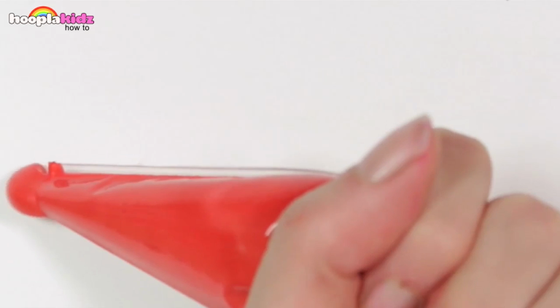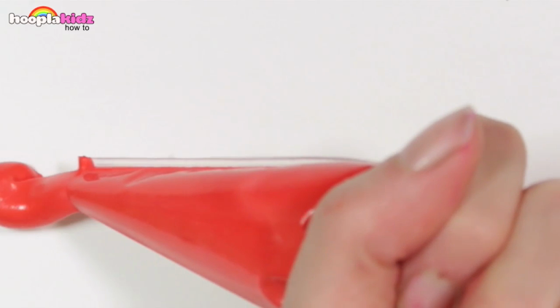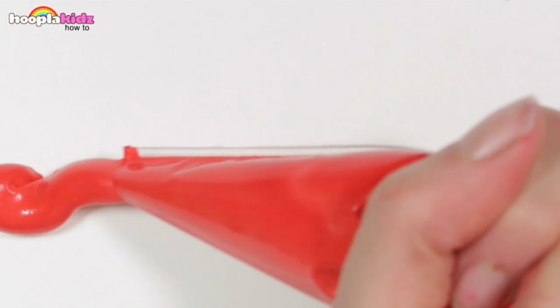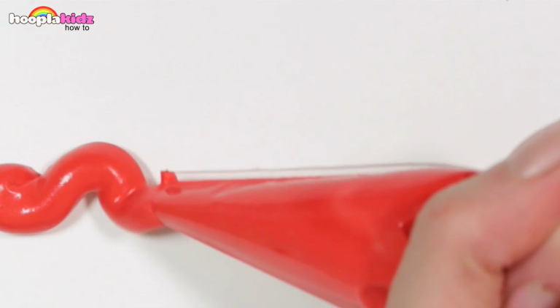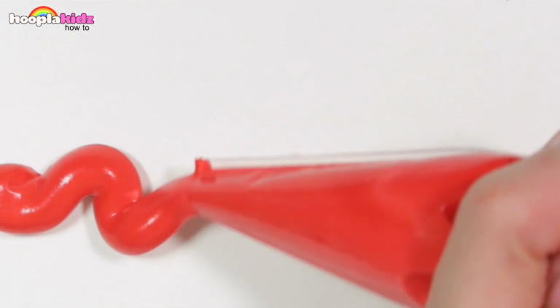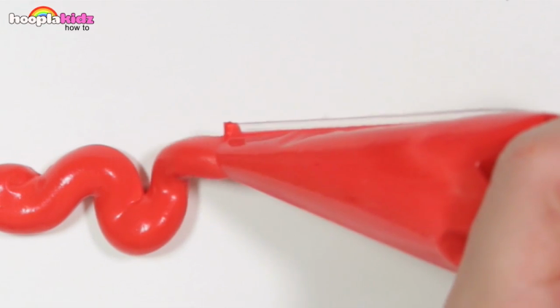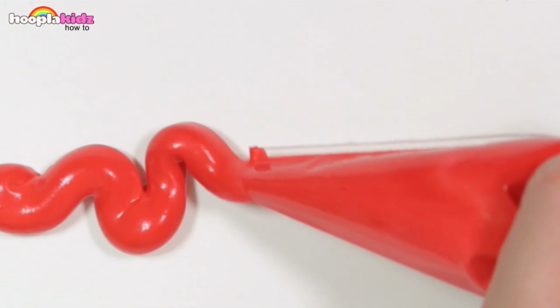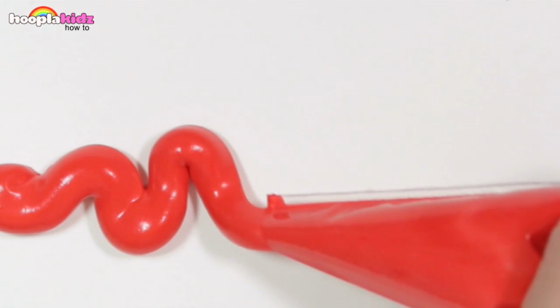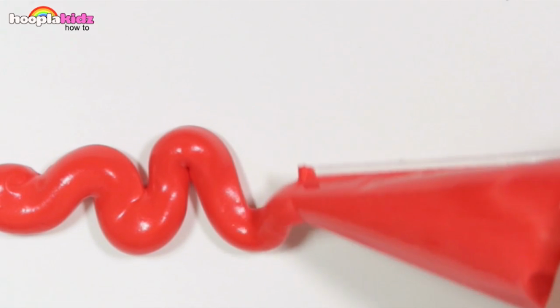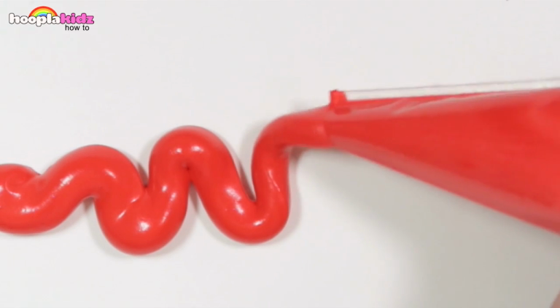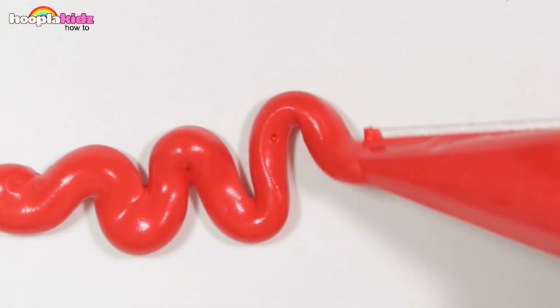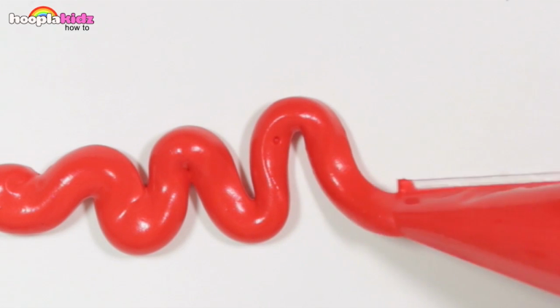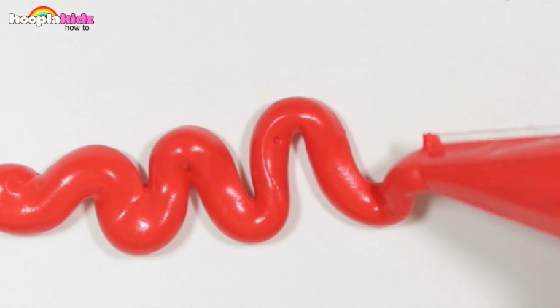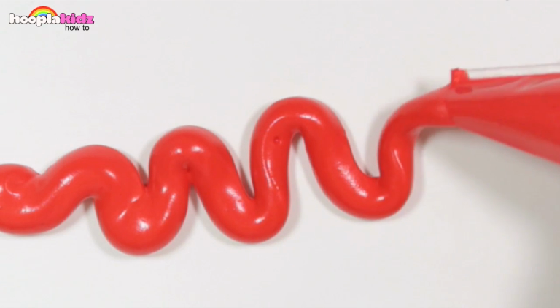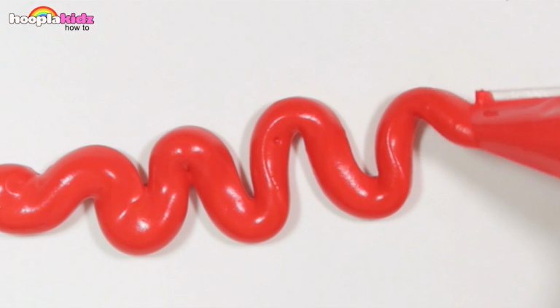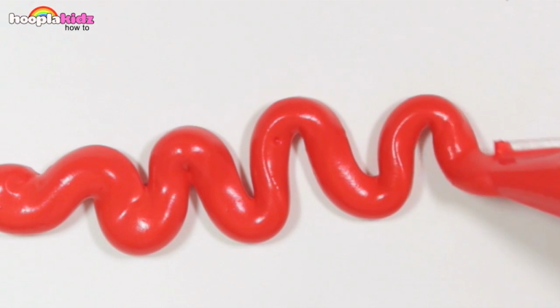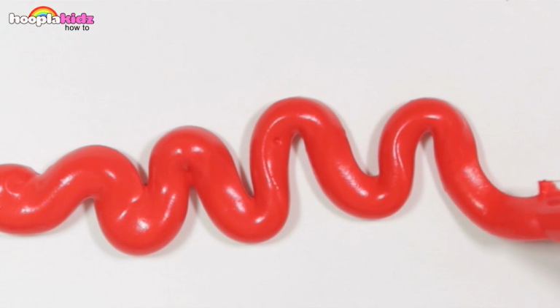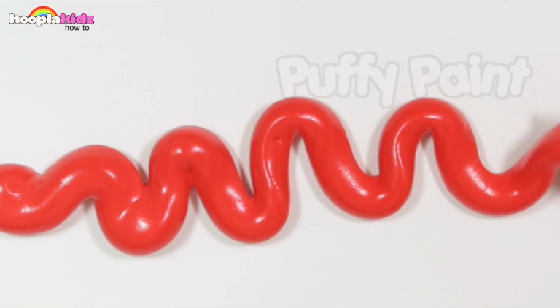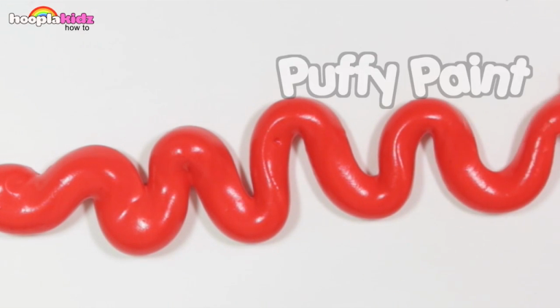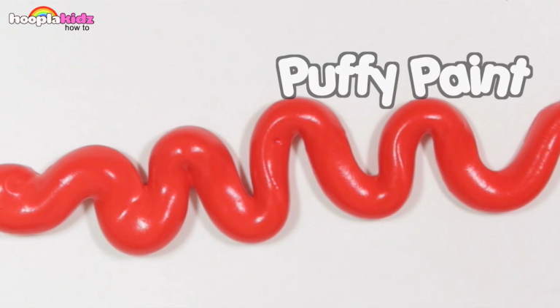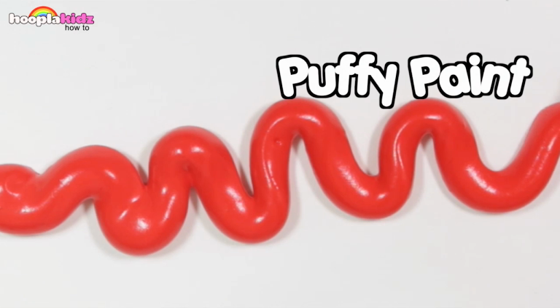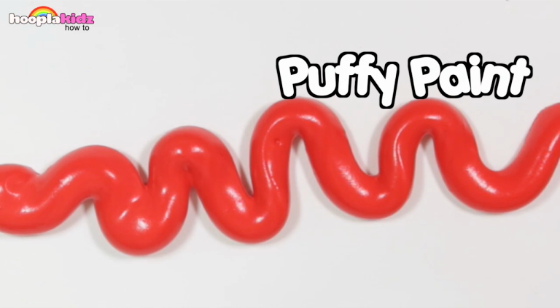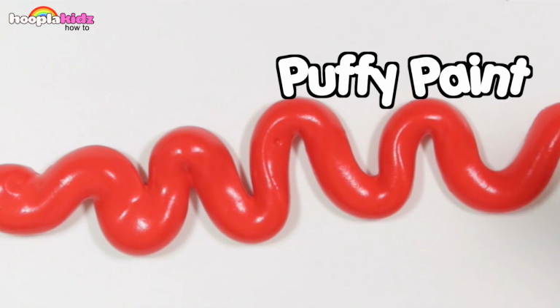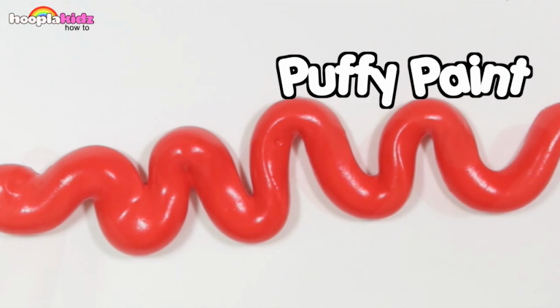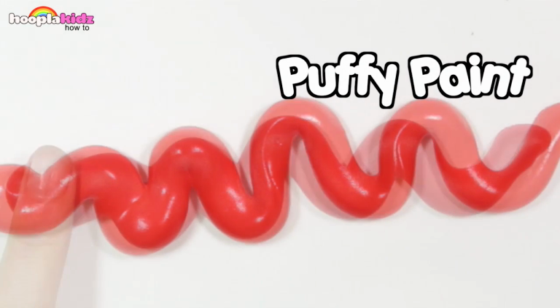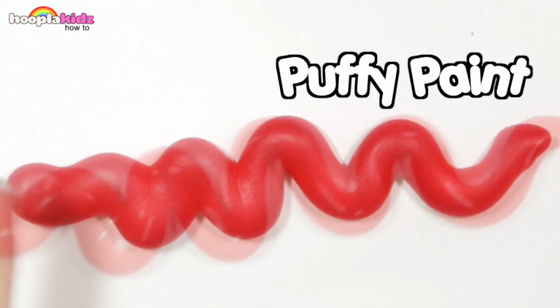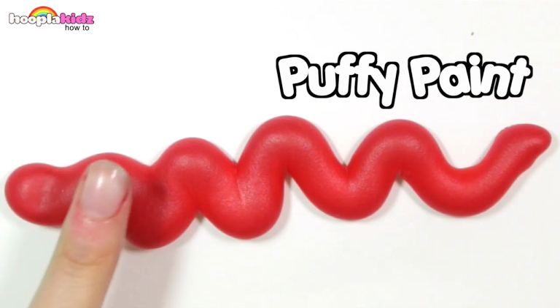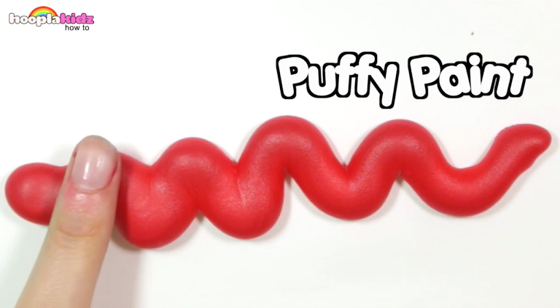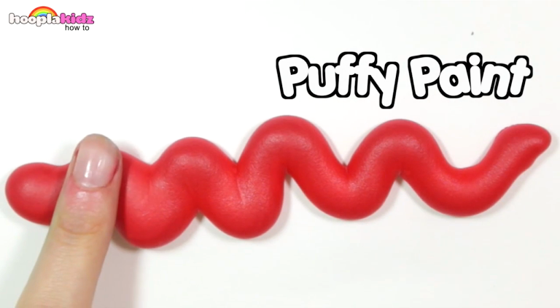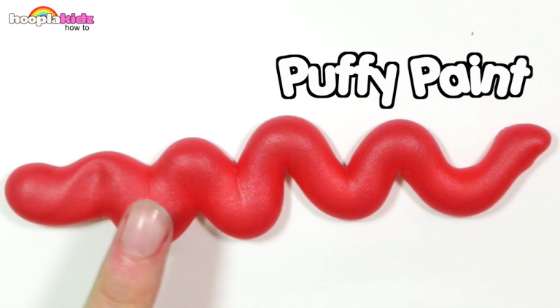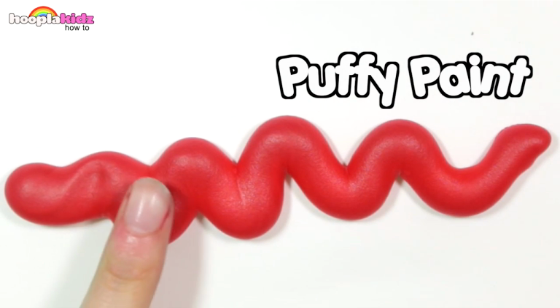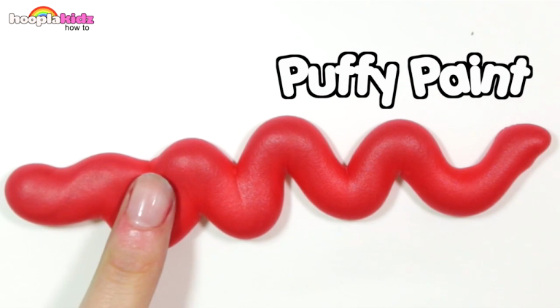Hello everyone, welcome to Hoopla Kids How To. Today I'm going to show you how to make puffy paint. This looks awesome and it is so much fun to do with little ones.